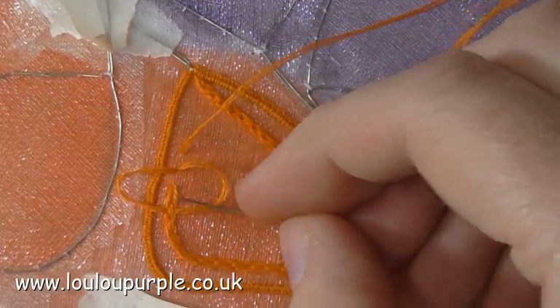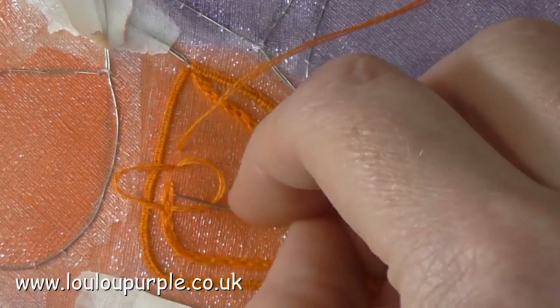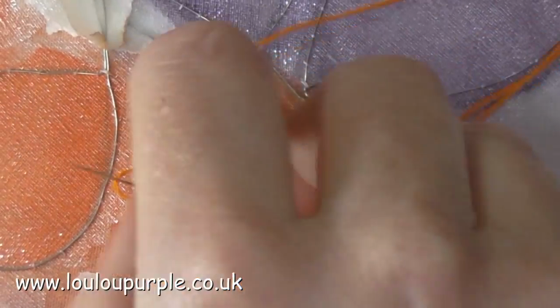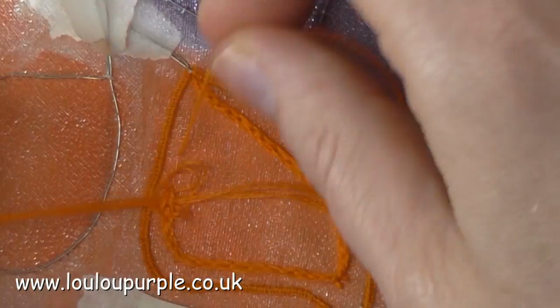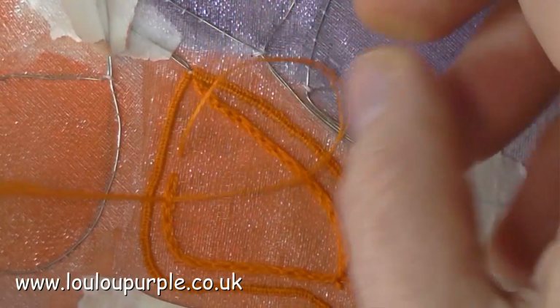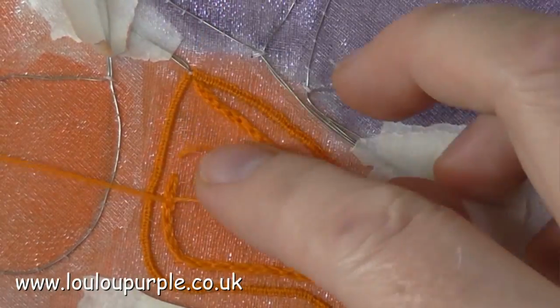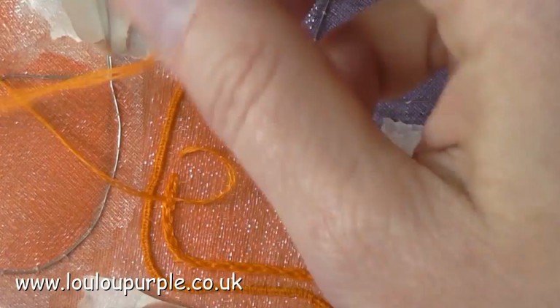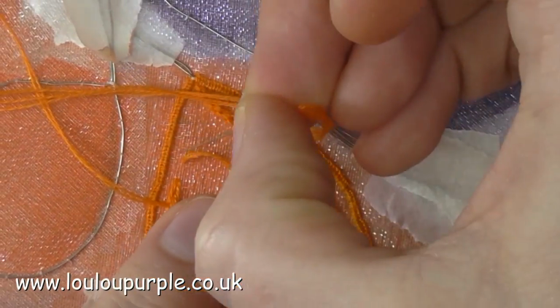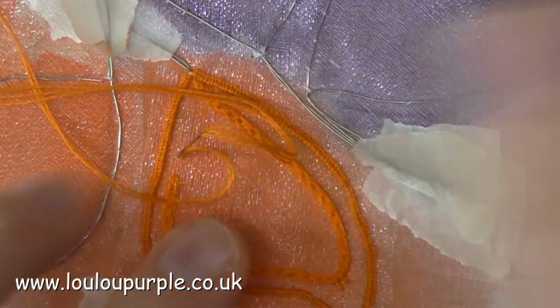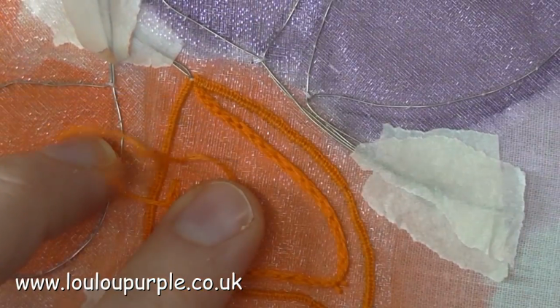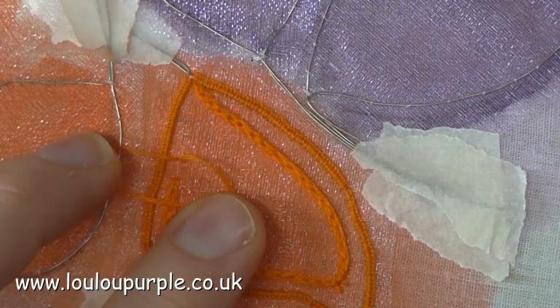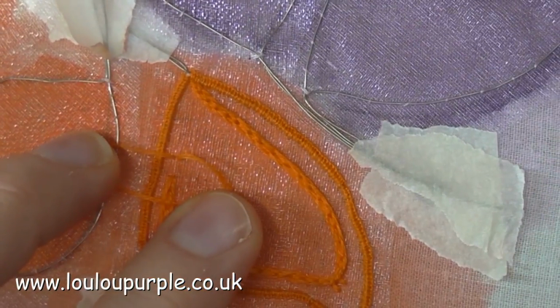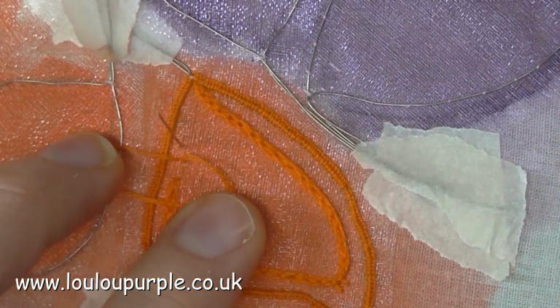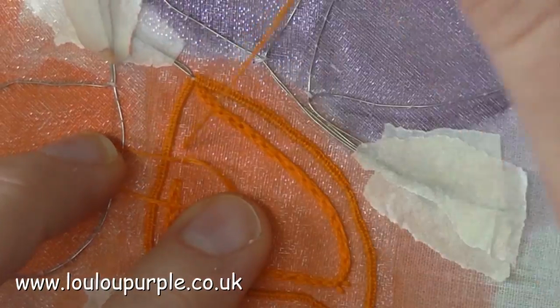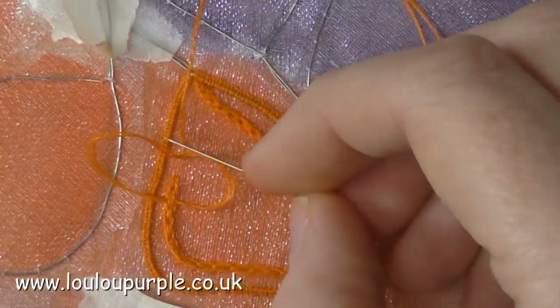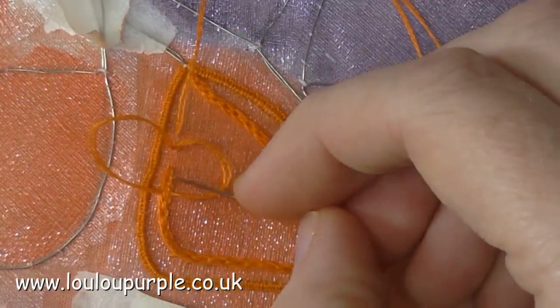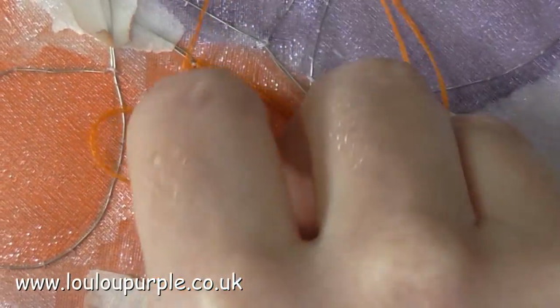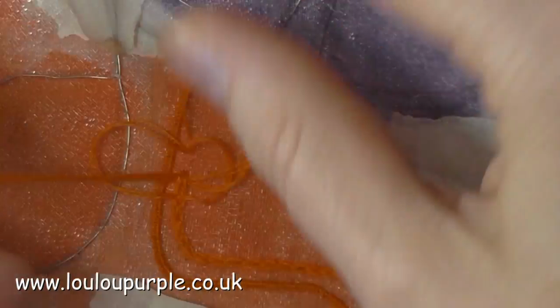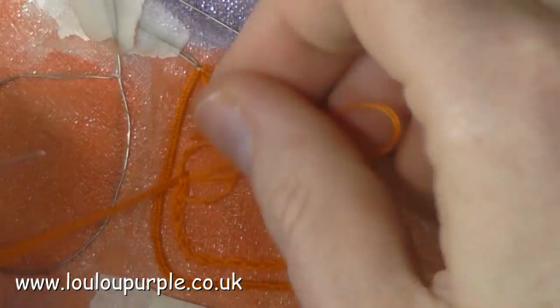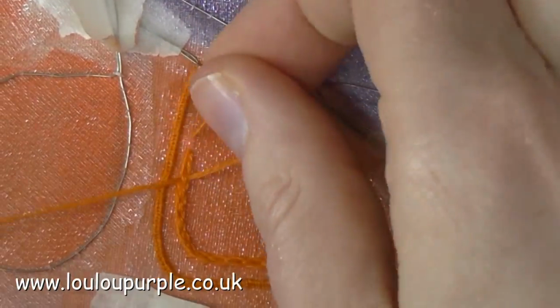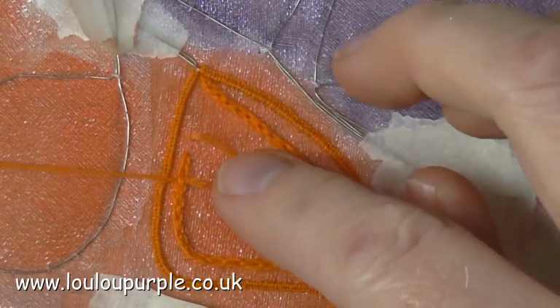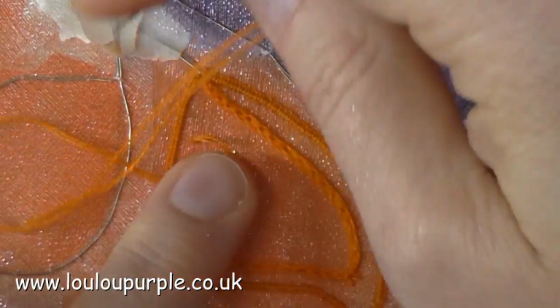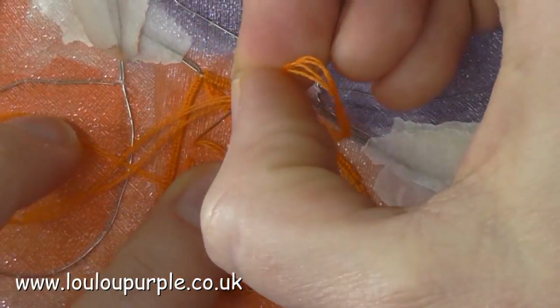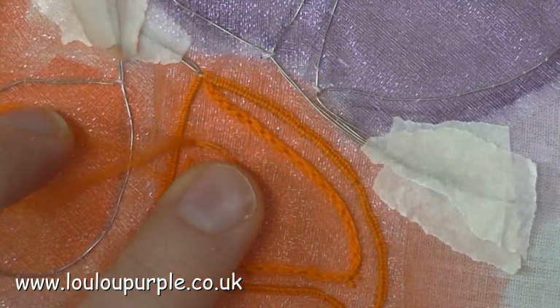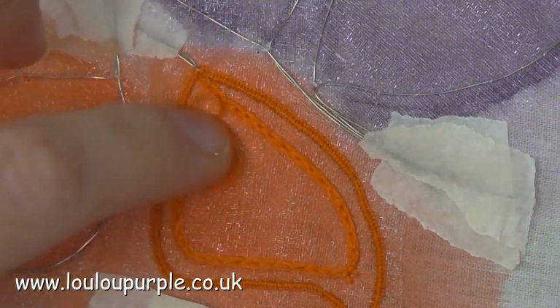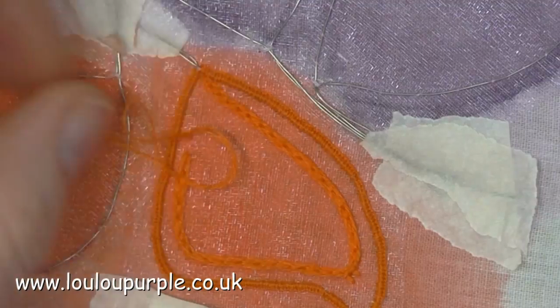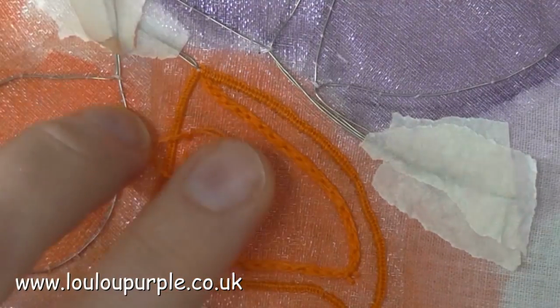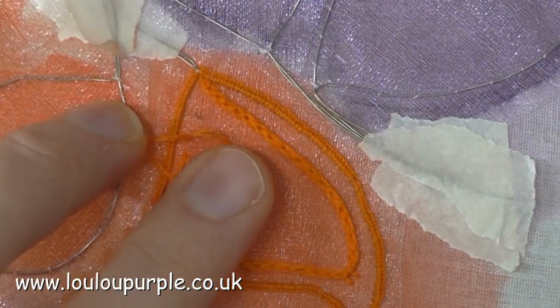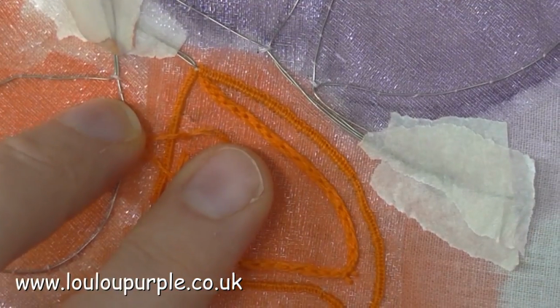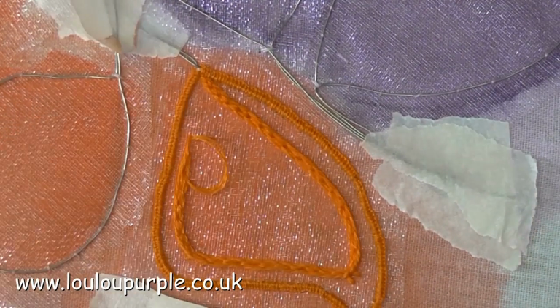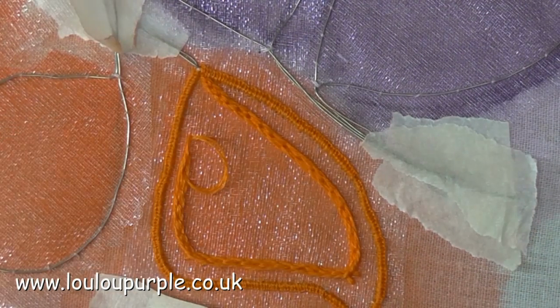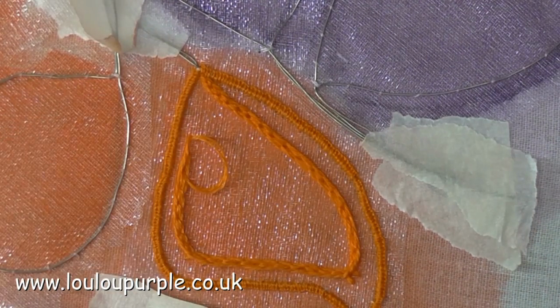I am now doing a stitch called the Hungarian braided chain stitch. I found this one on YouTube — there is a woman that has done a really good YouTube video for this one.